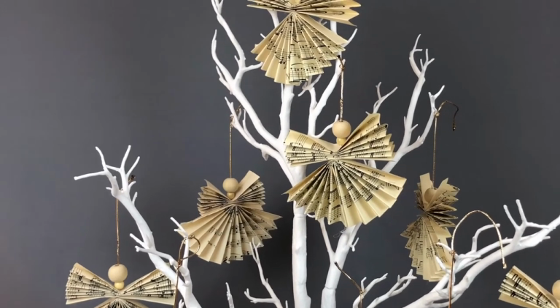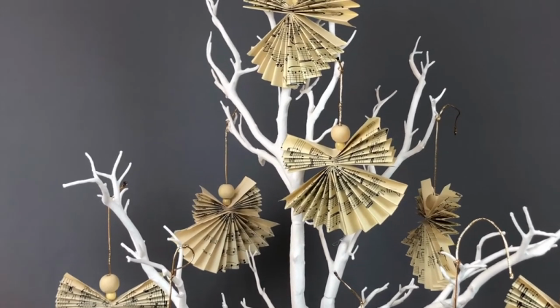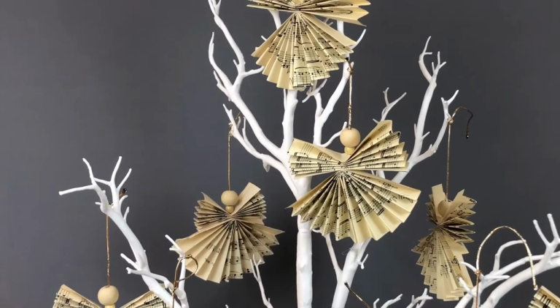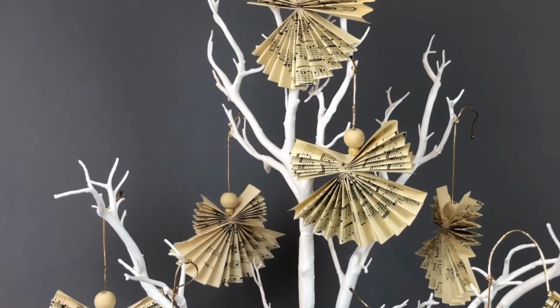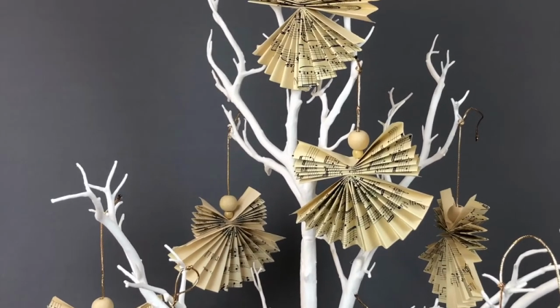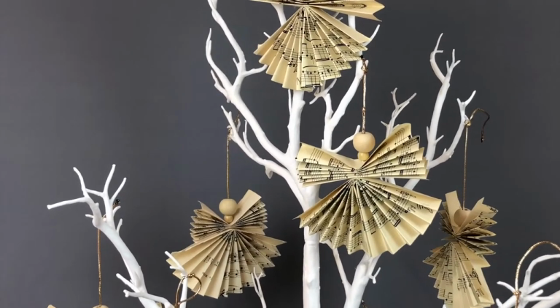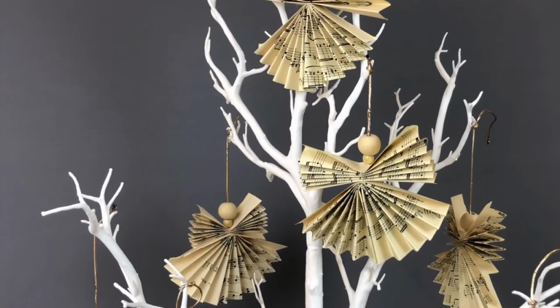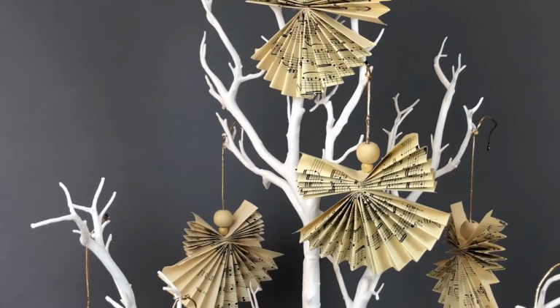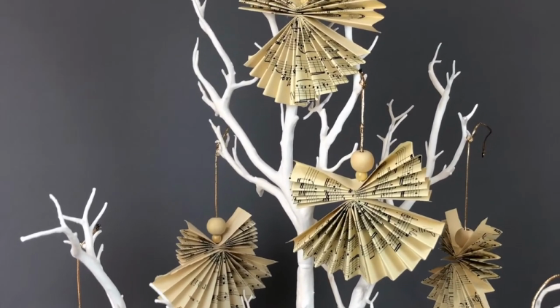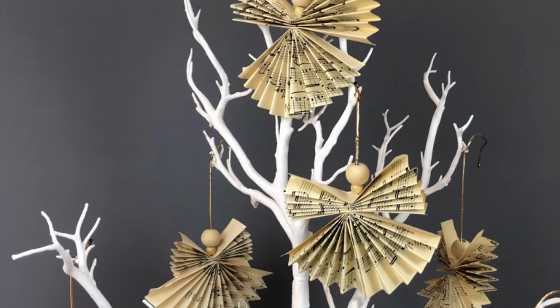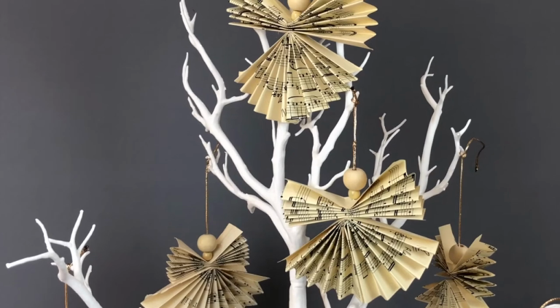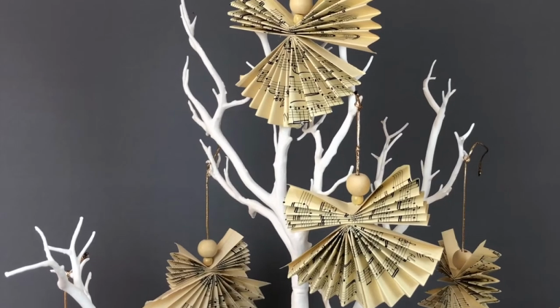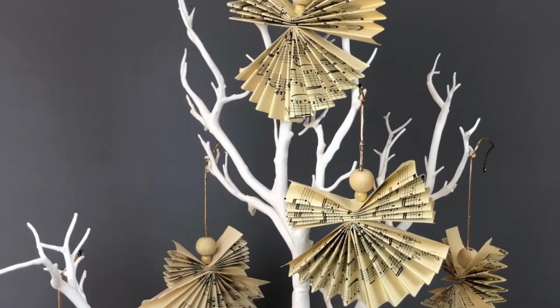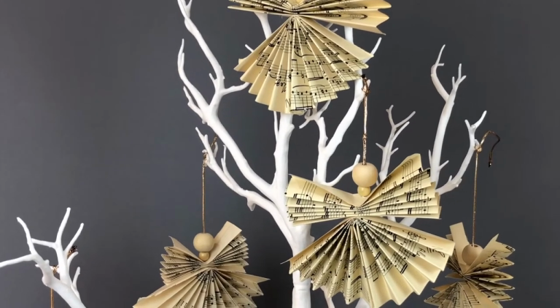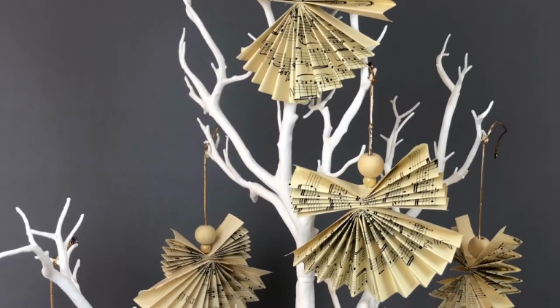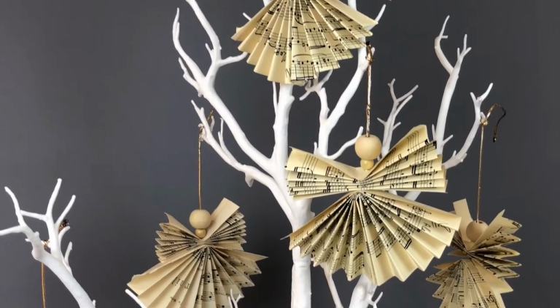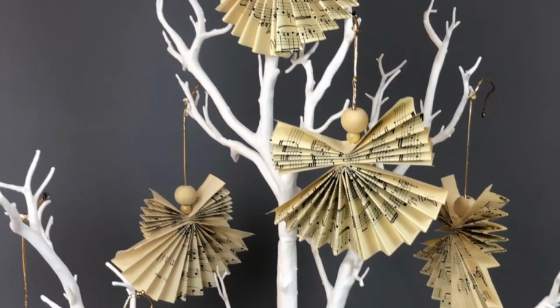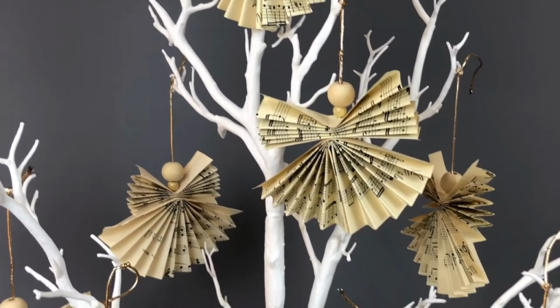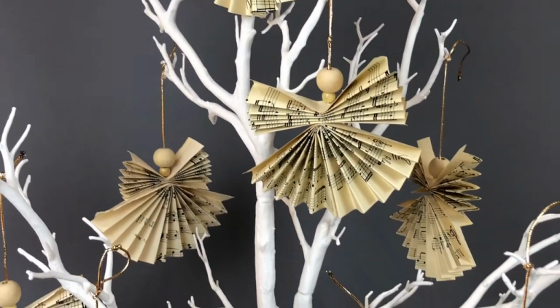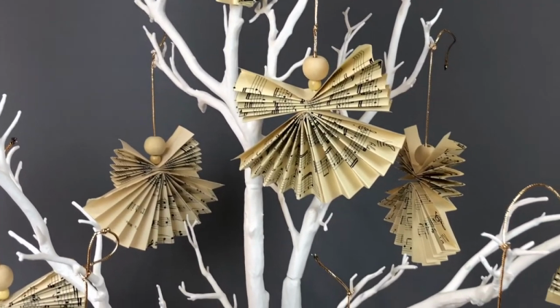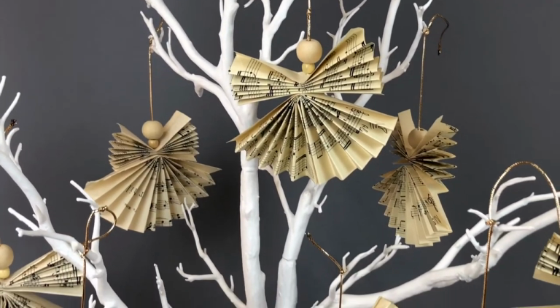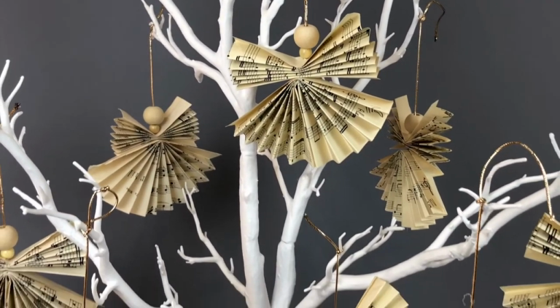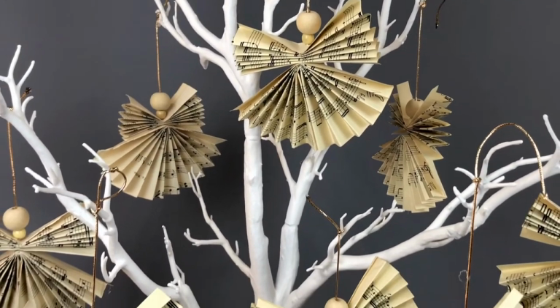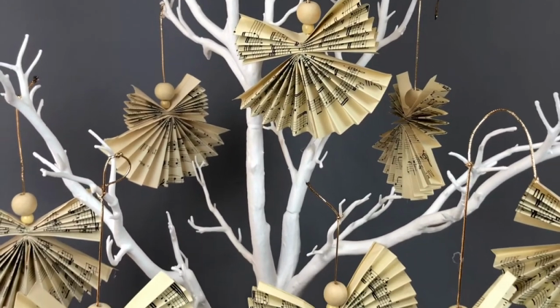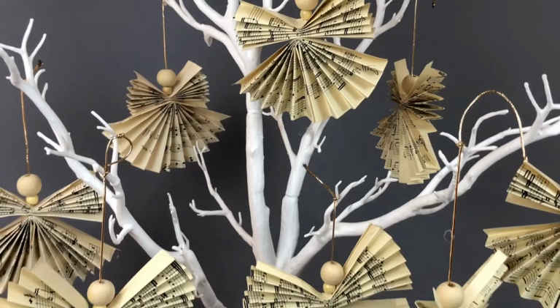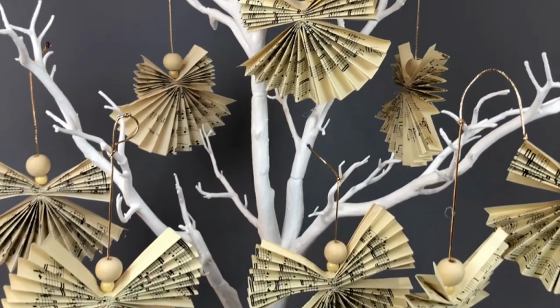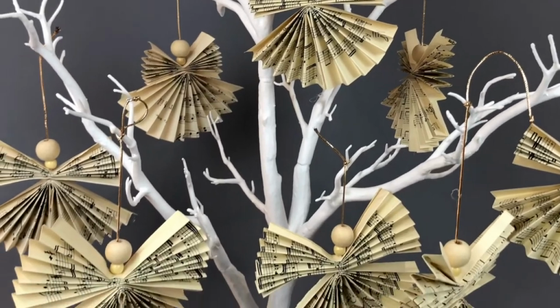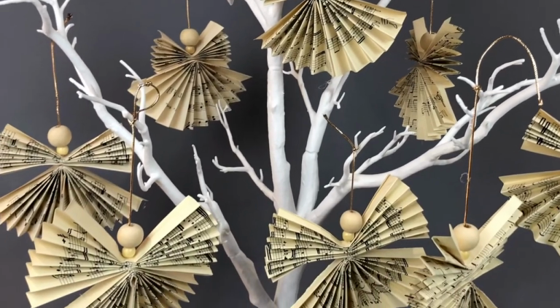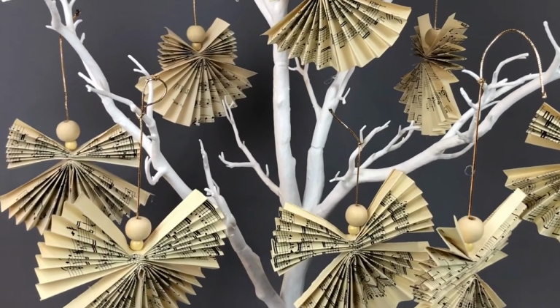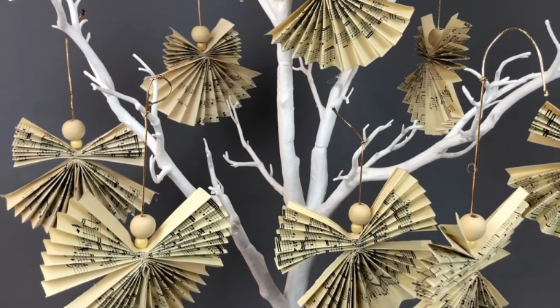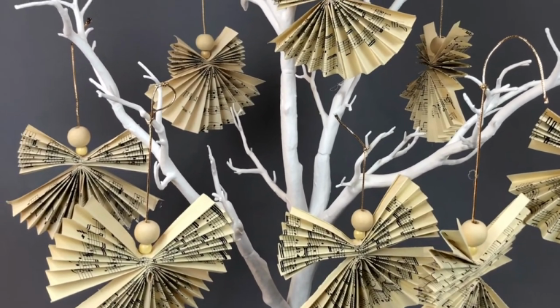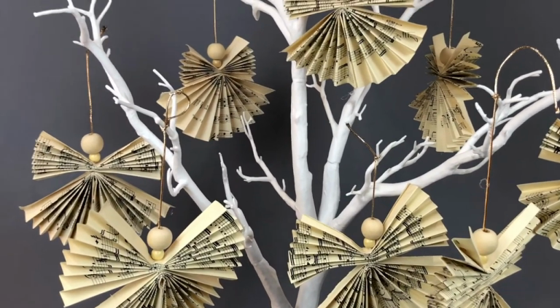In another video I'll show you how to age the music sheets. Okay so if you wanted to make a Christmas decoration like this, carry on watching.